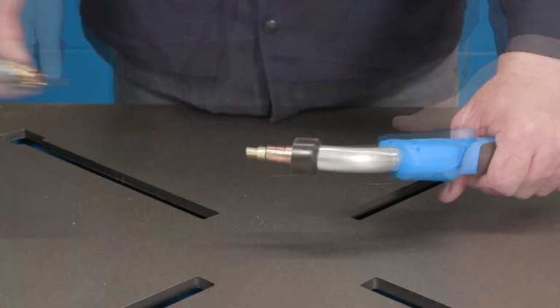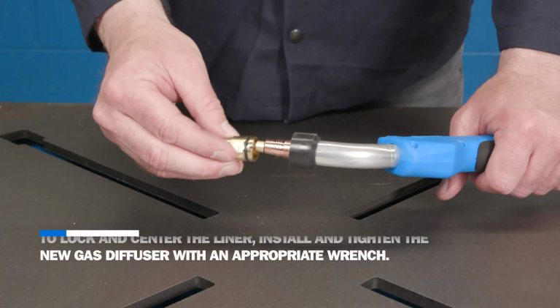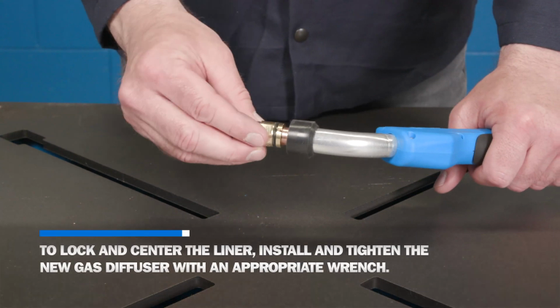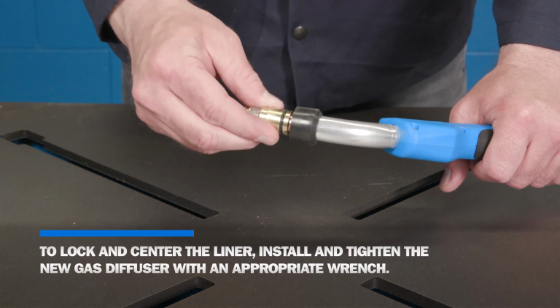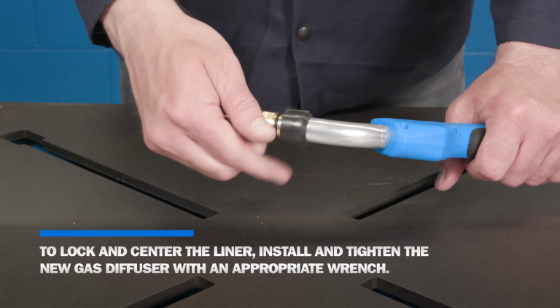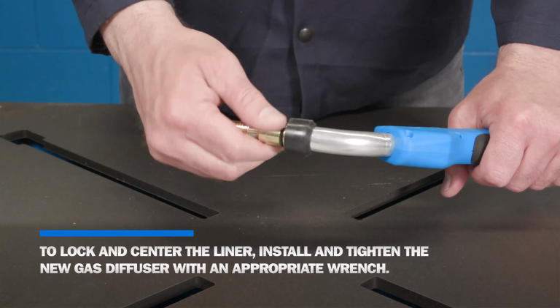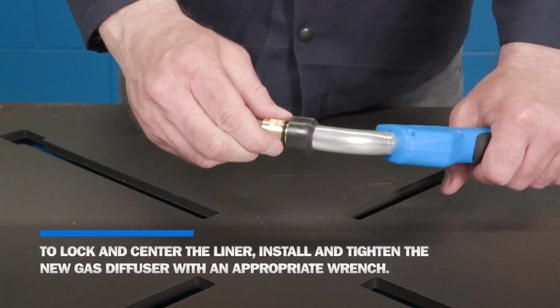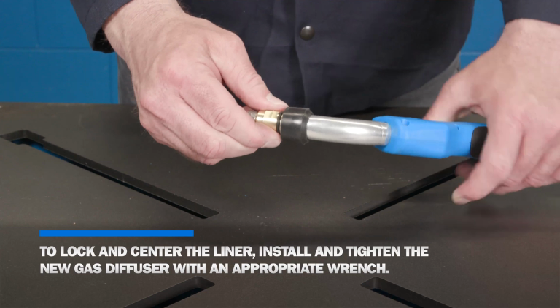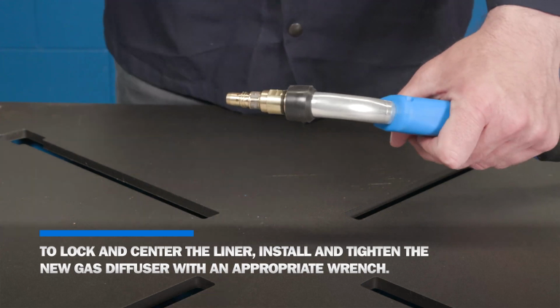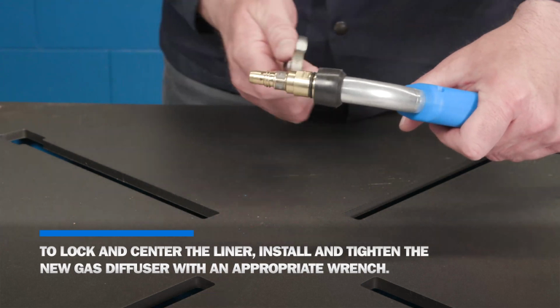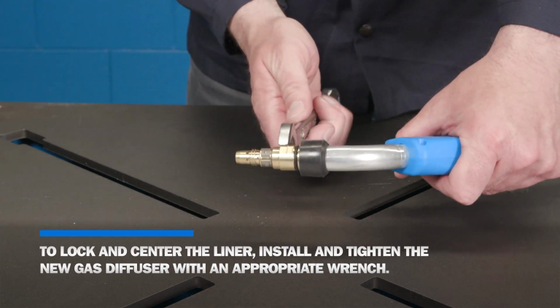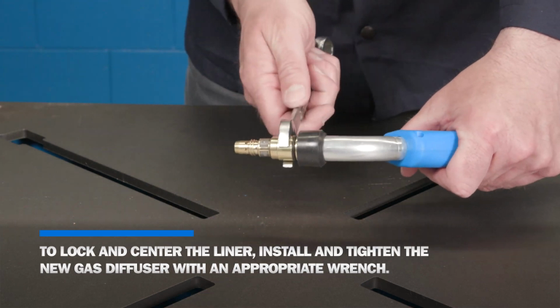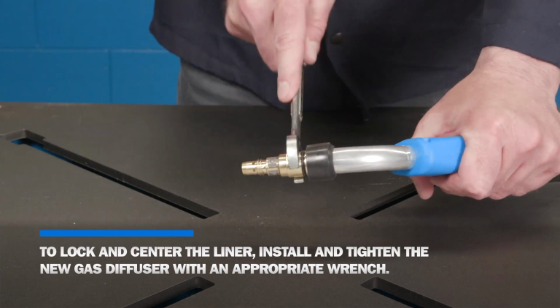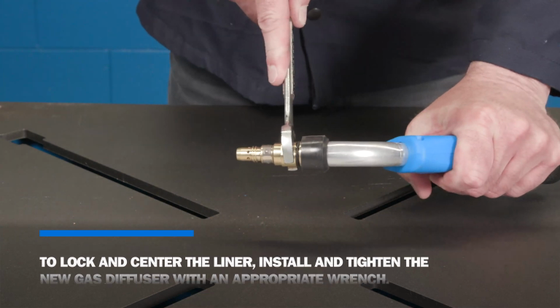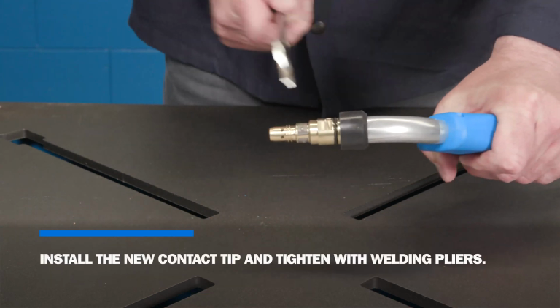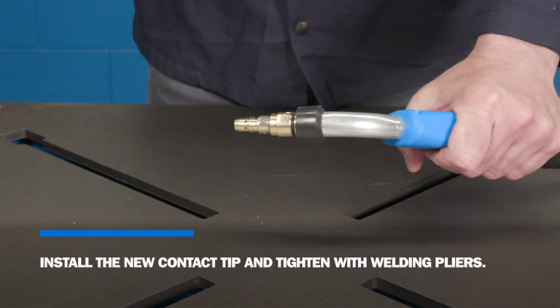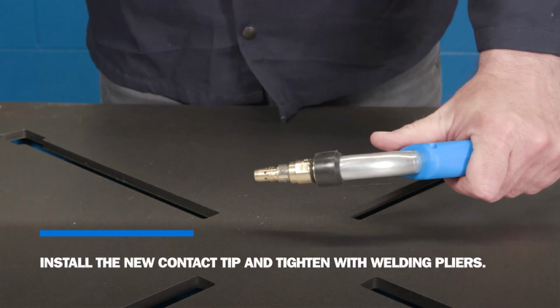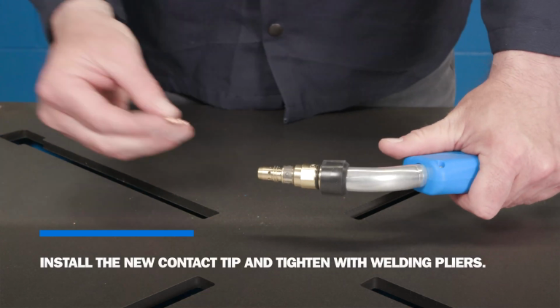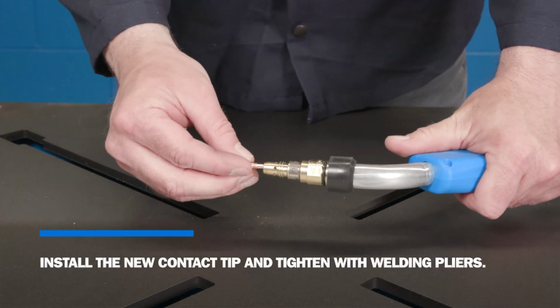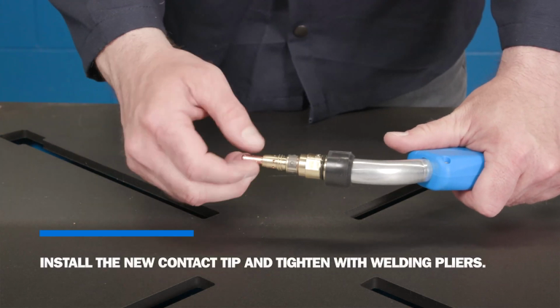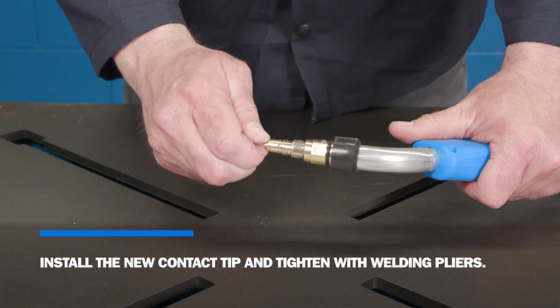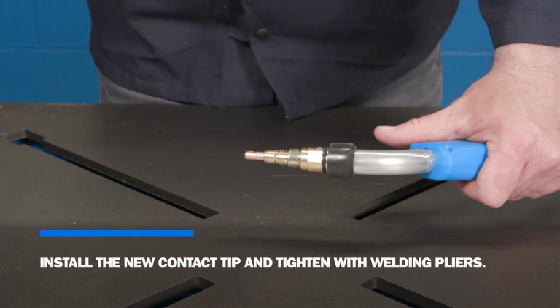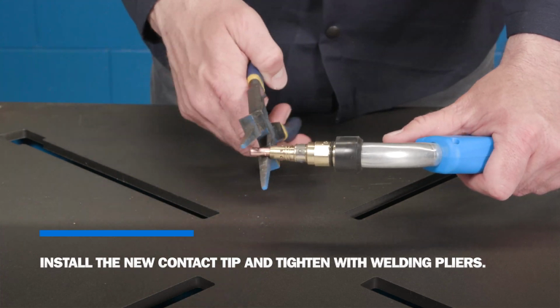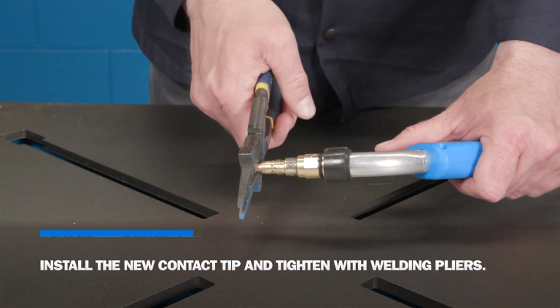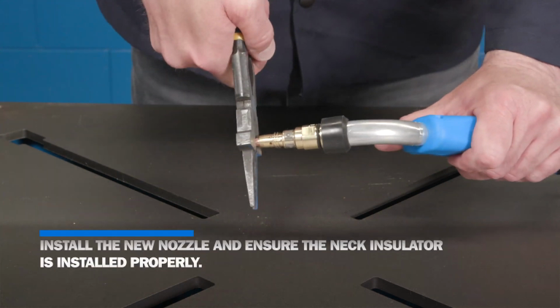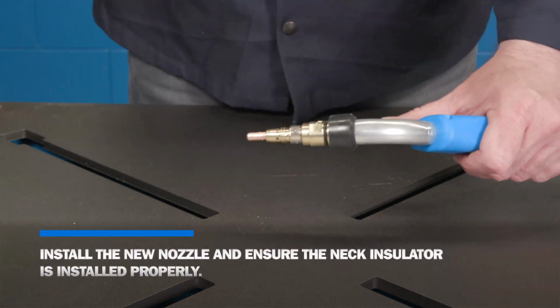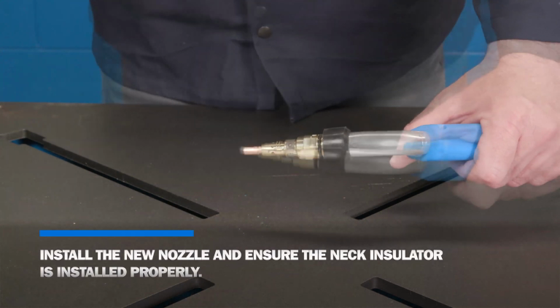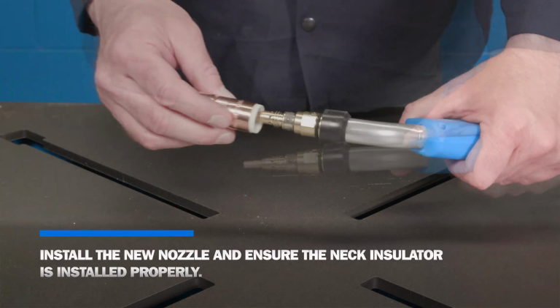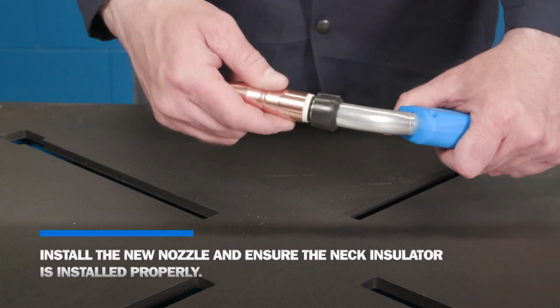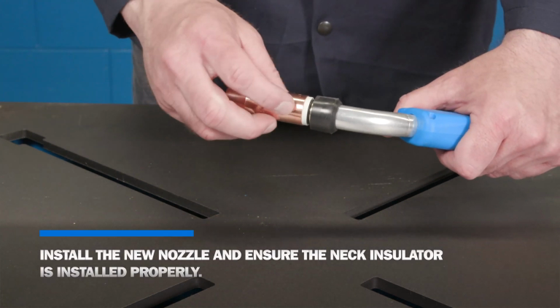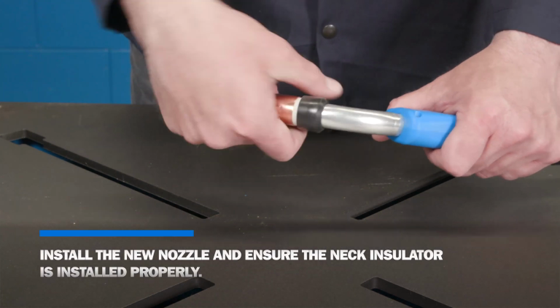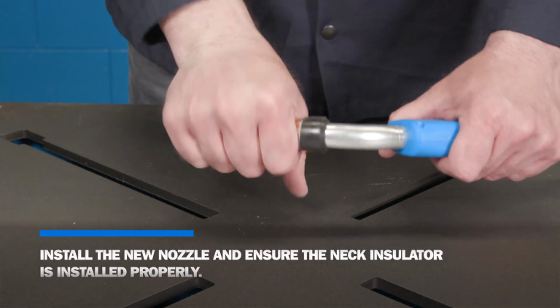To lock and center the liner, install and tighten the new gas diffuser with an appropriate wrench. Install the new contact tip and tighten with welding pliers. Install the new nozzle and ensure the neck insulator is installed properly.